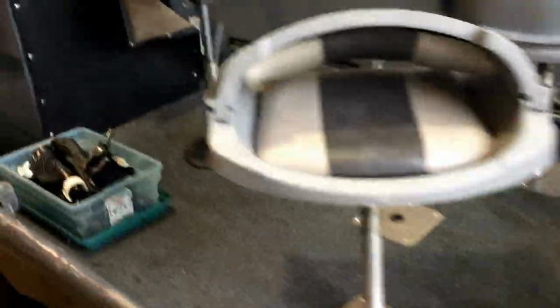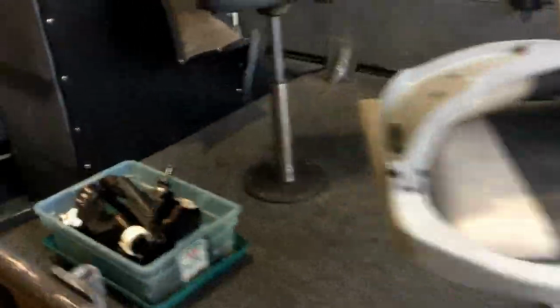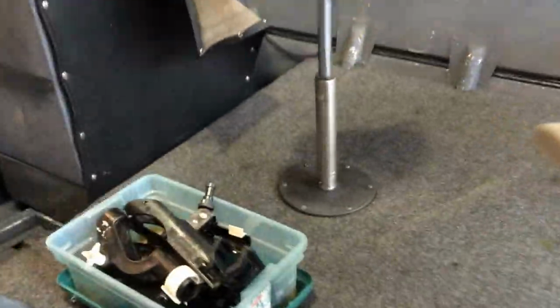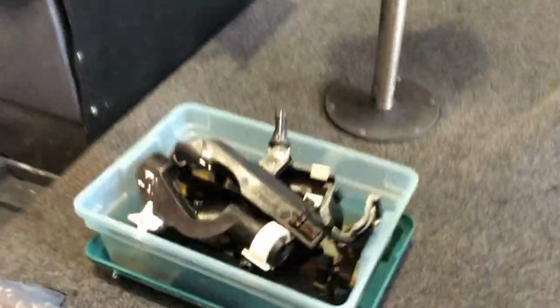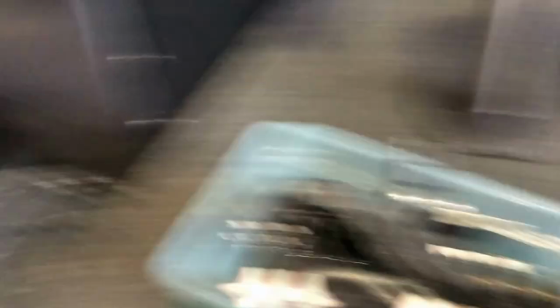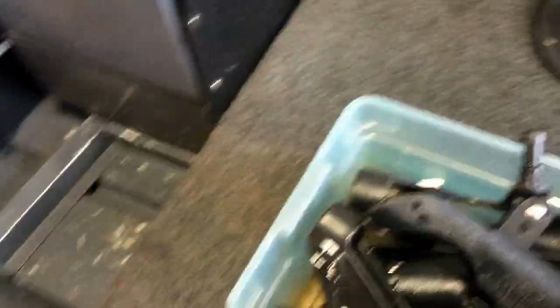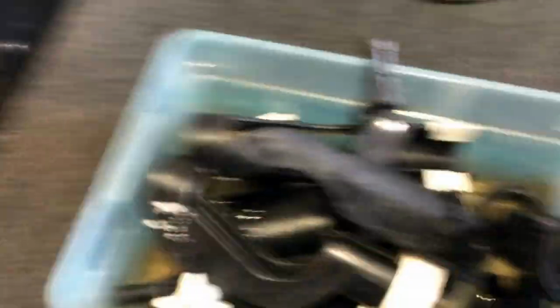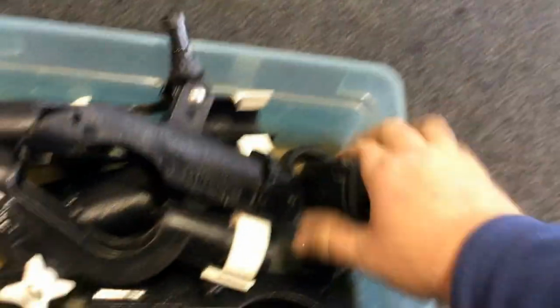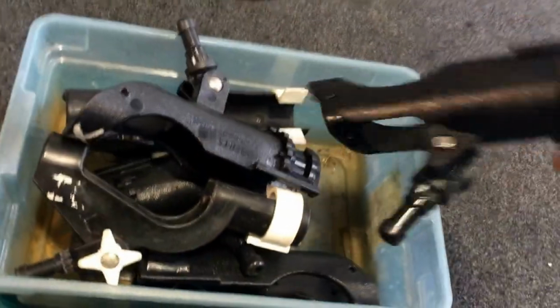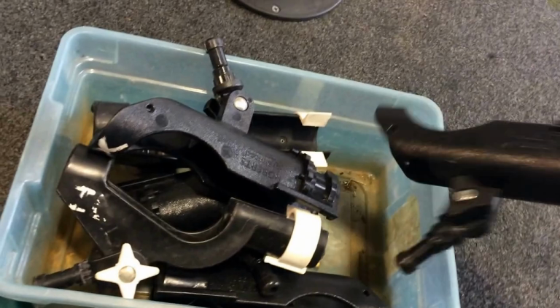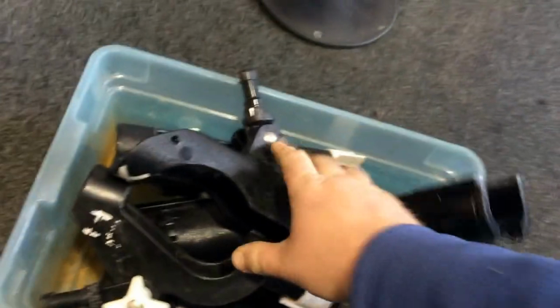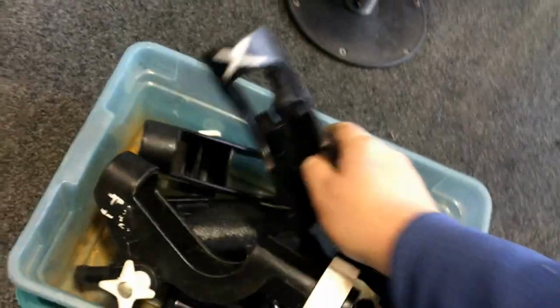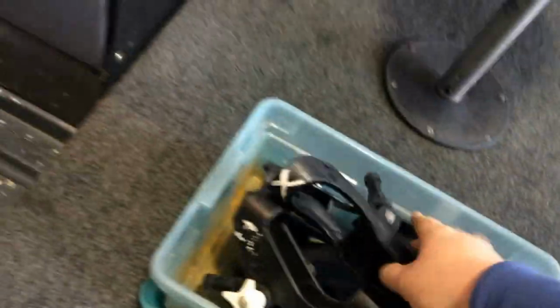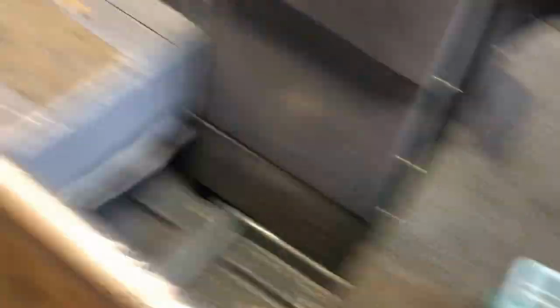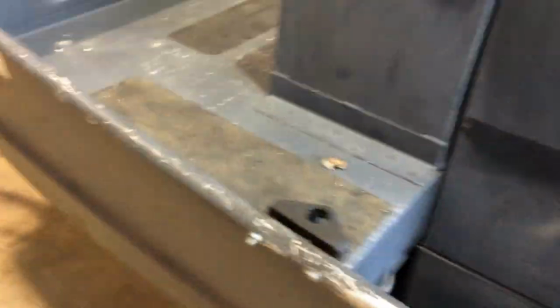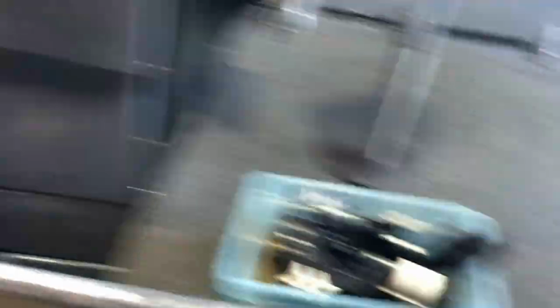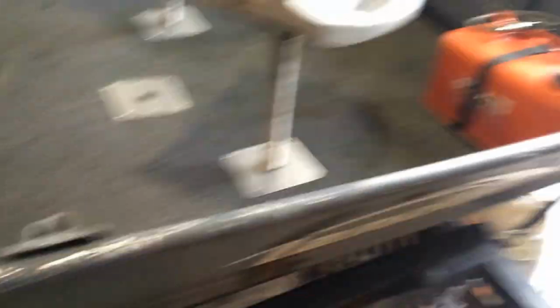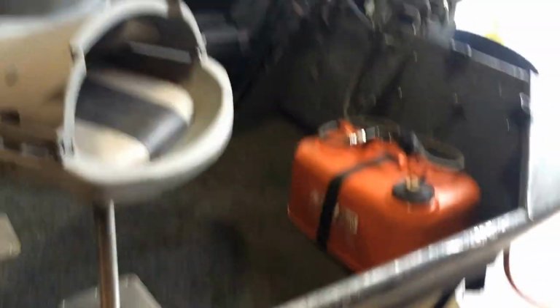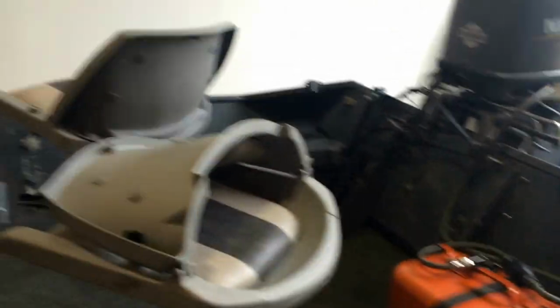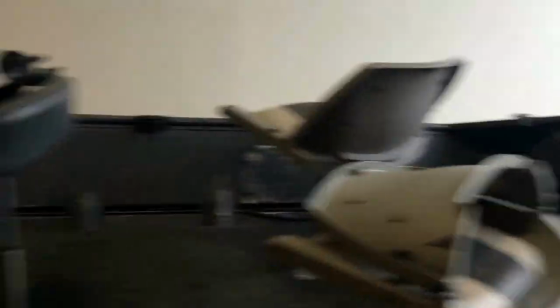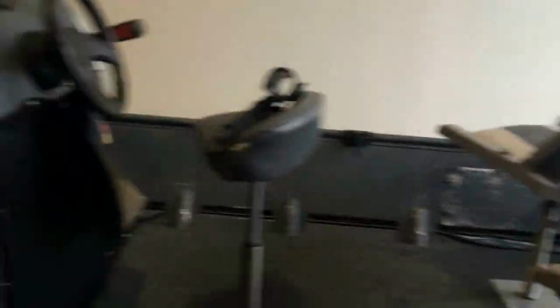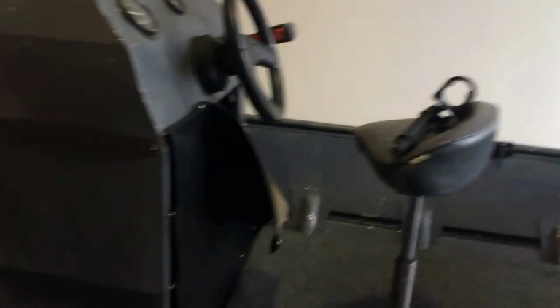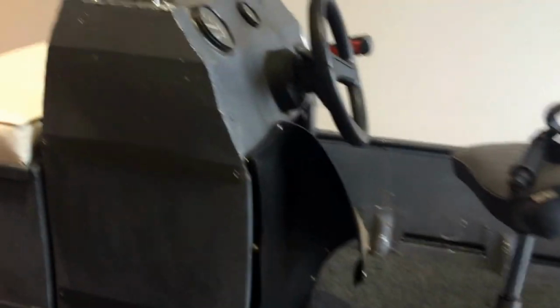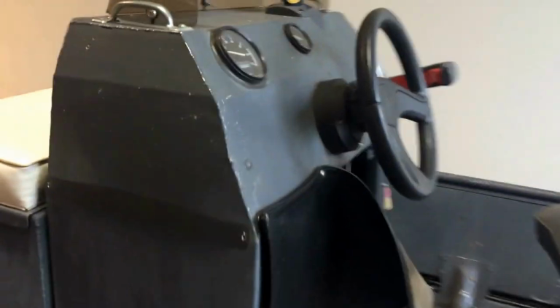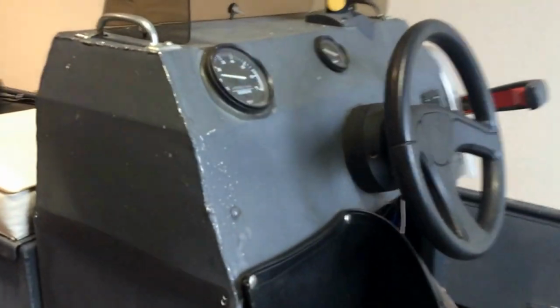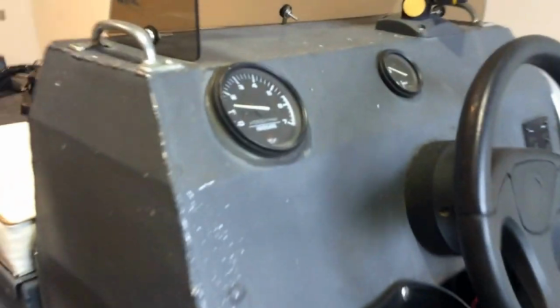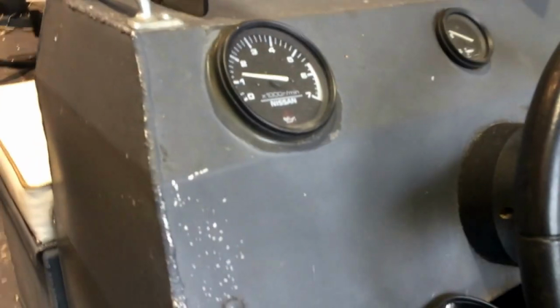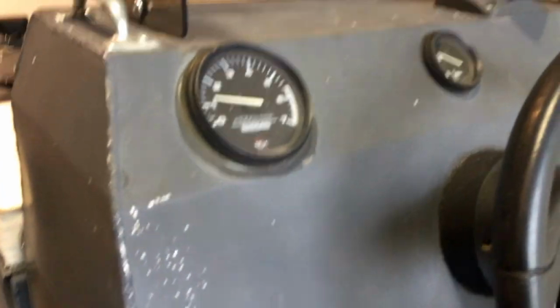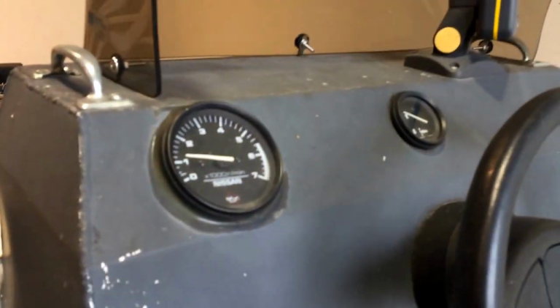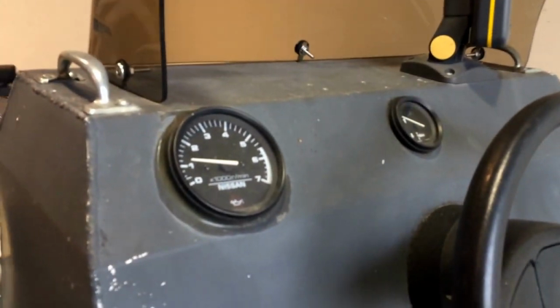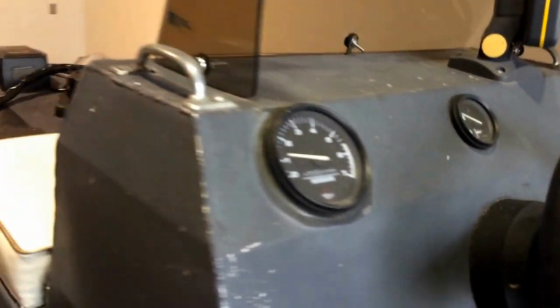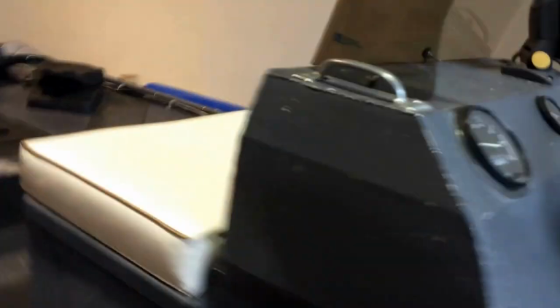The boat also has a box full of rod holders, and there are lots of places you can put them on the boat for planer boarding or anything else you want to use it for. The trim gauge and the RPM gauge are working.